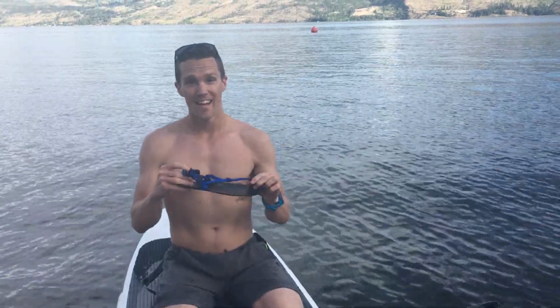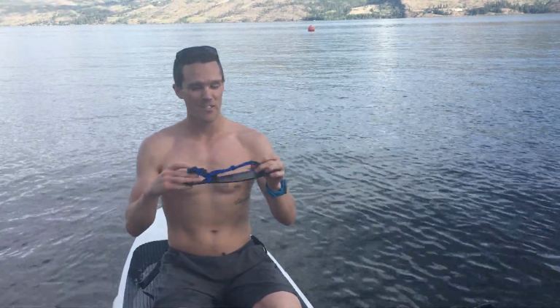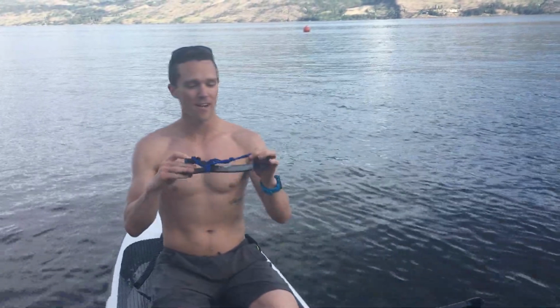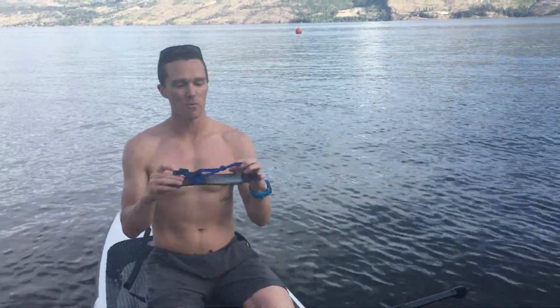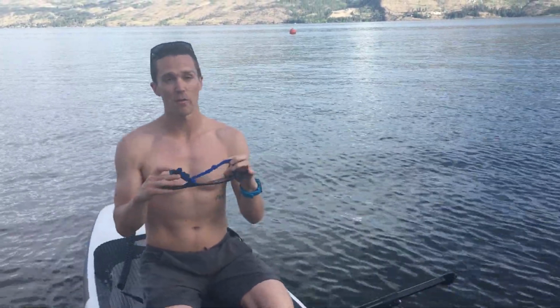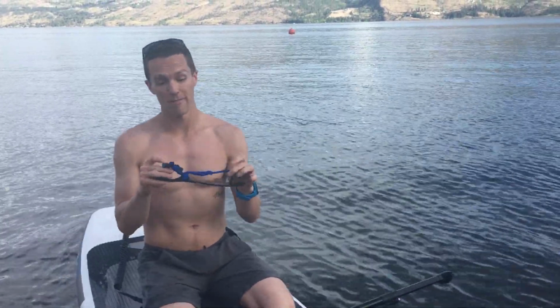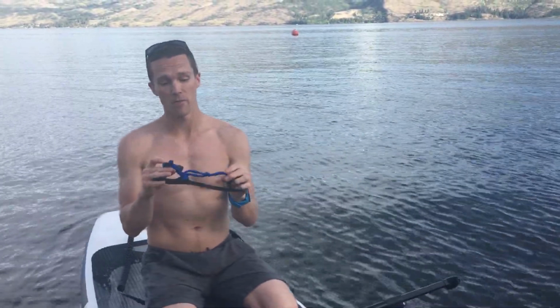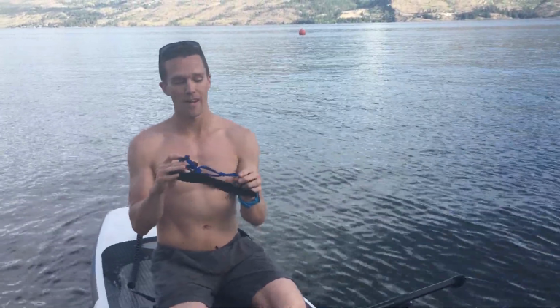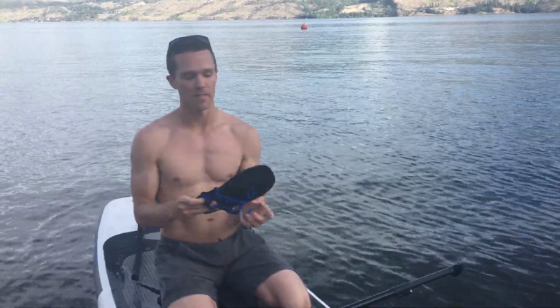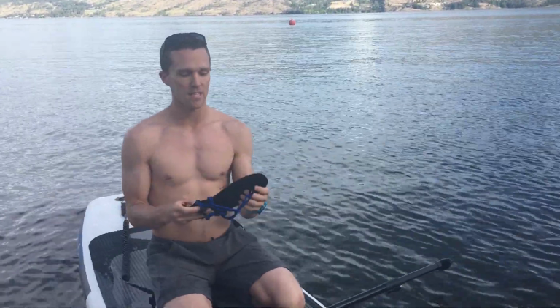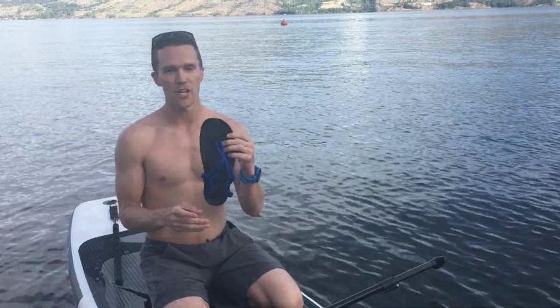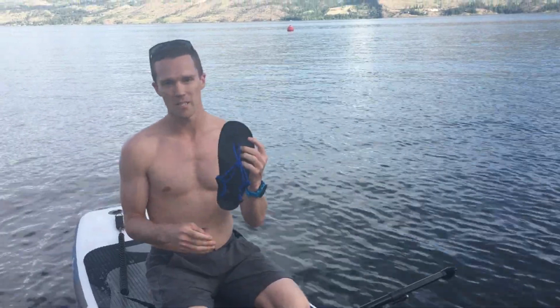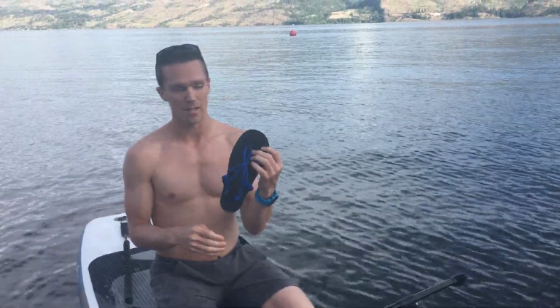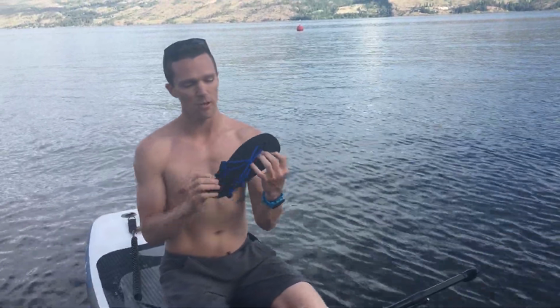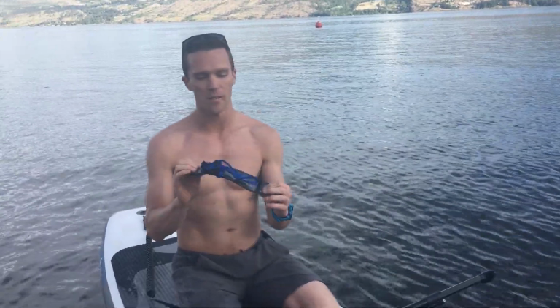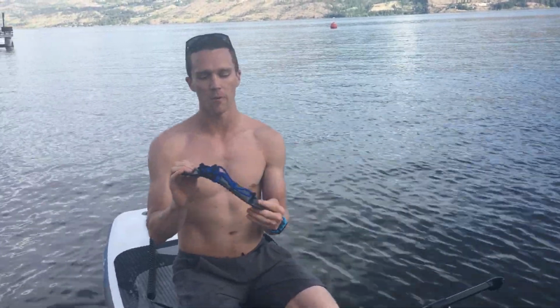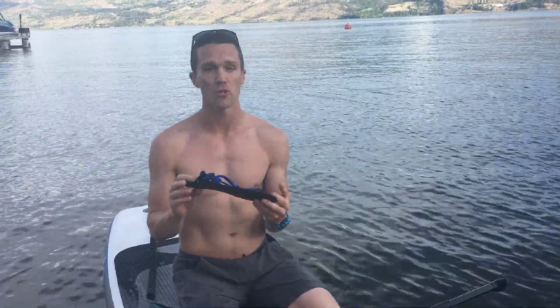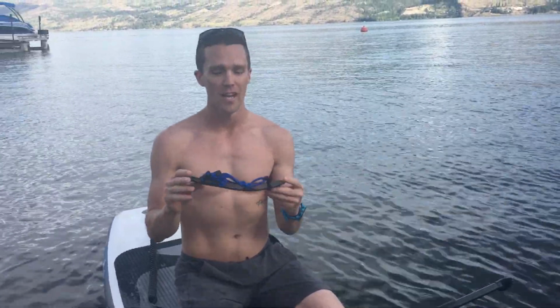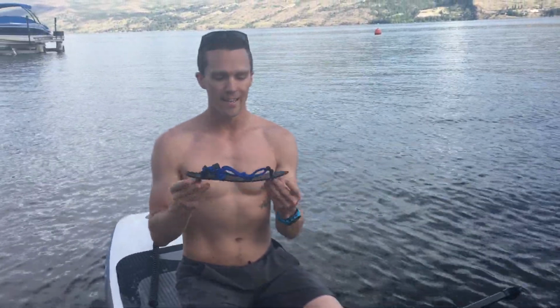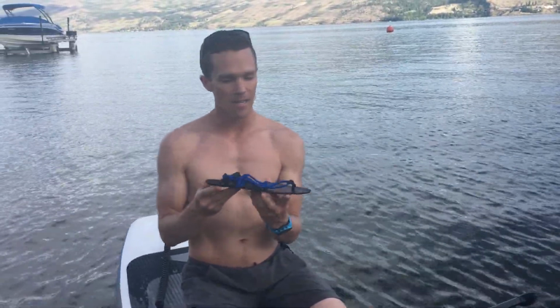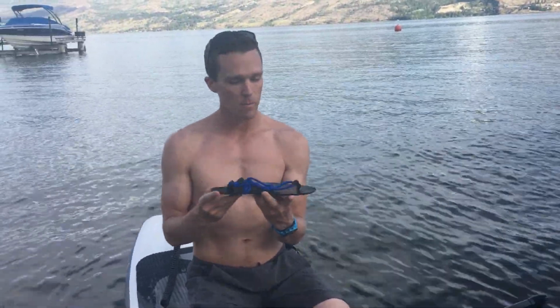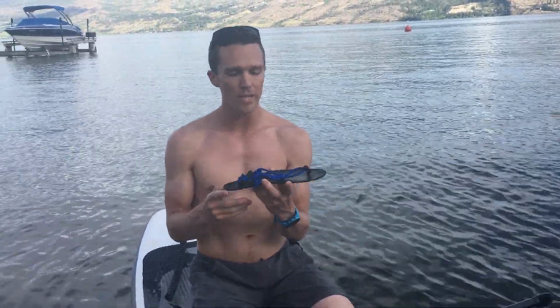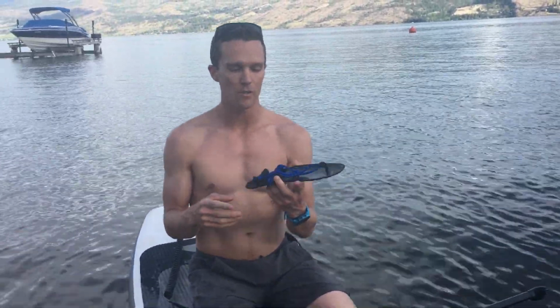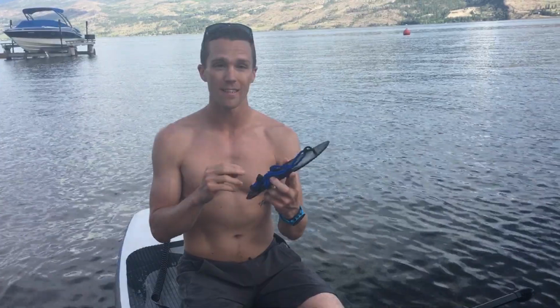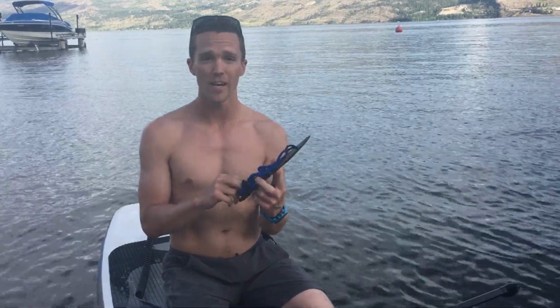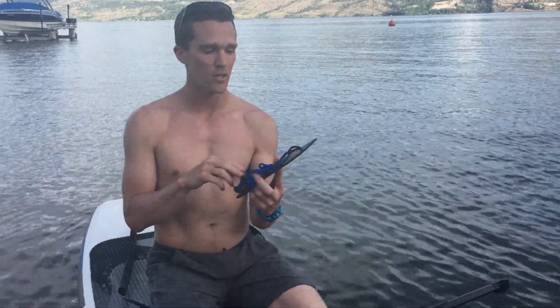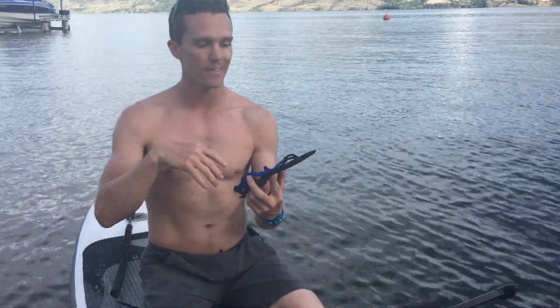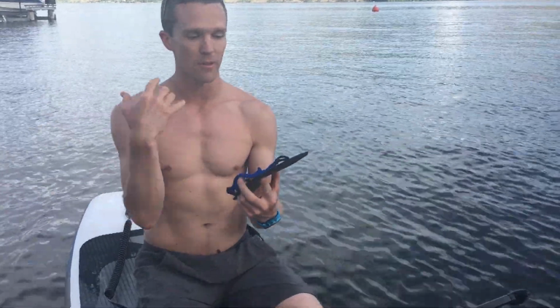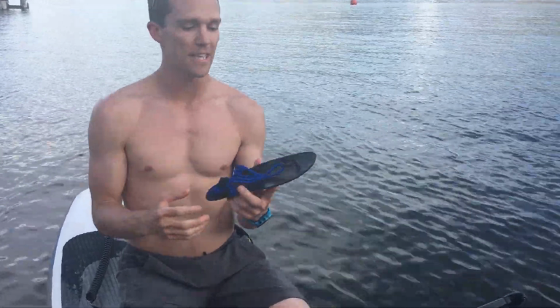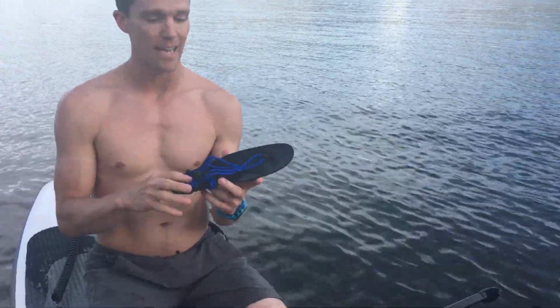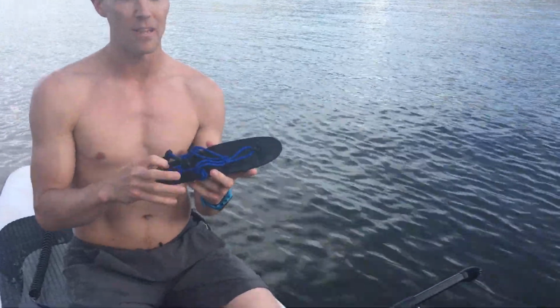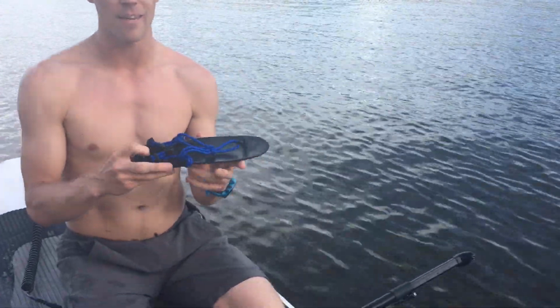Hey there, I just want to do a quick video review. This is the Genesis sandal, the Karachi sandal from Zero Shoes, and I got this one about a week ago. I was really excited to try it out, so I just wanted to quickly recap how I've been liking it.